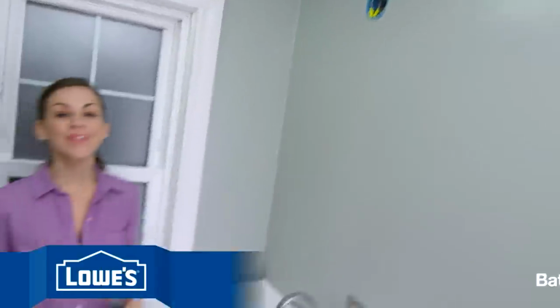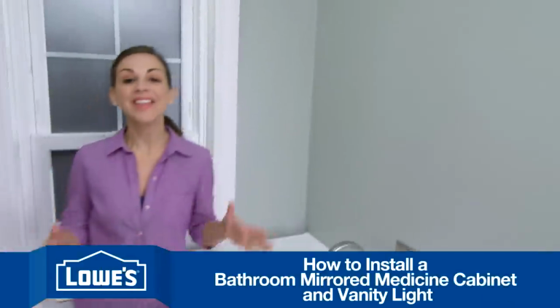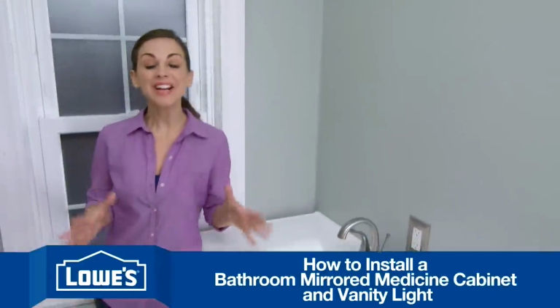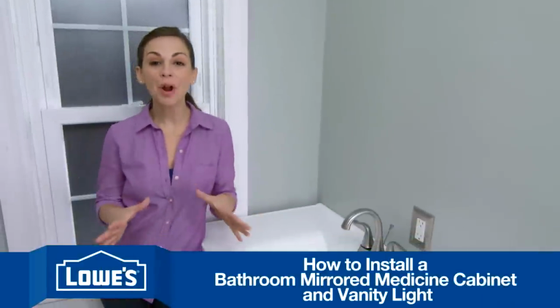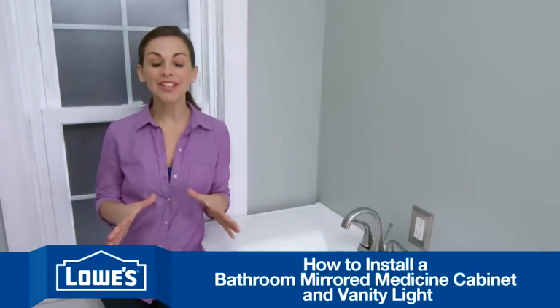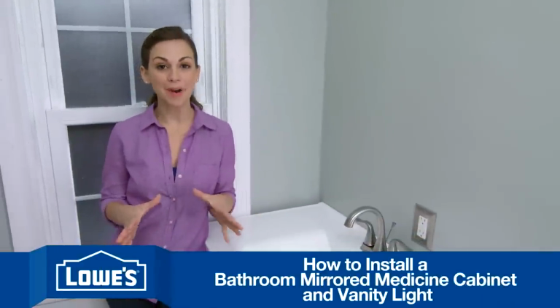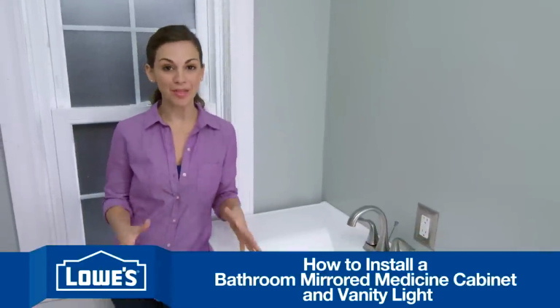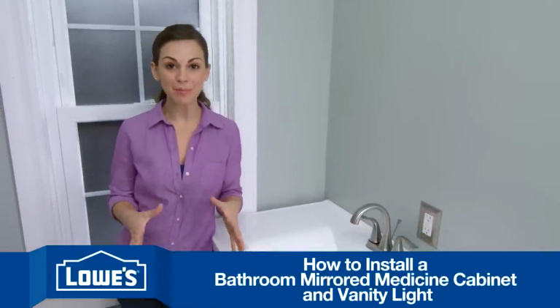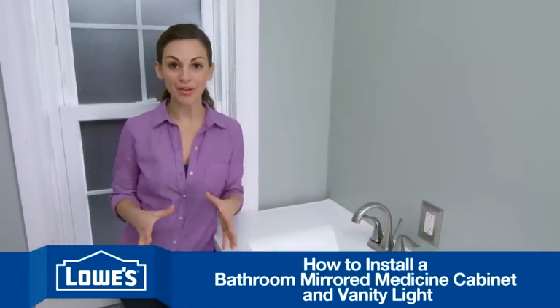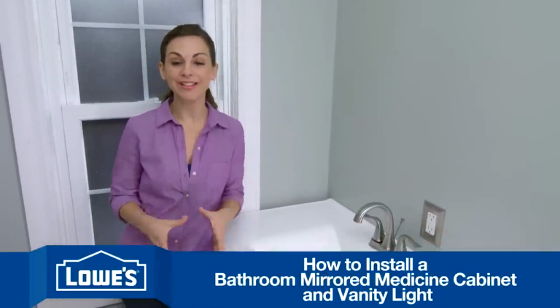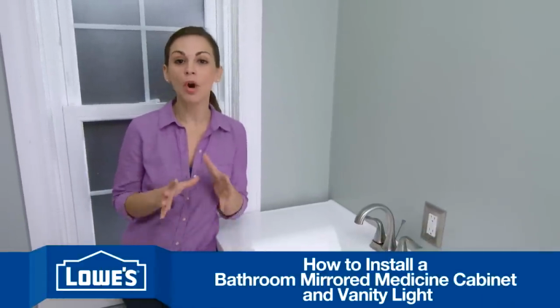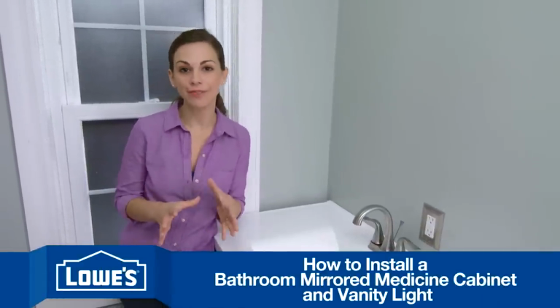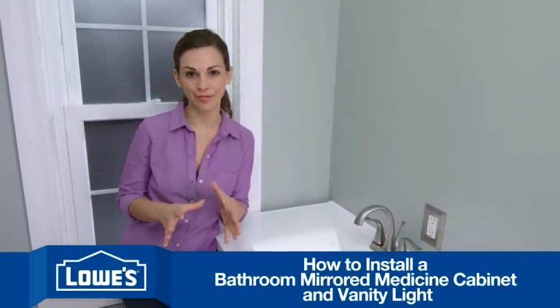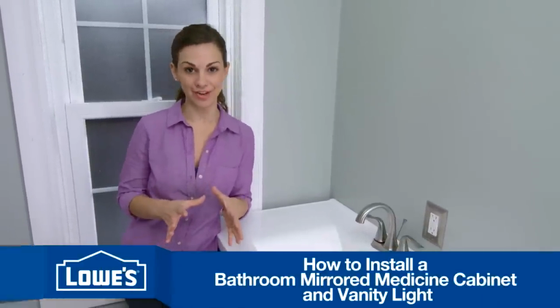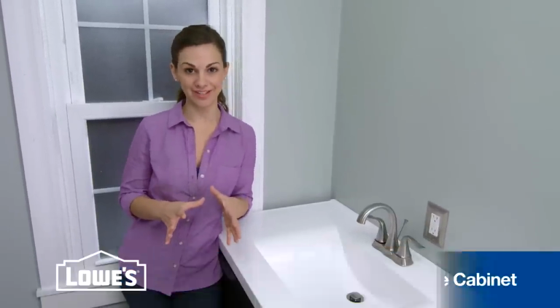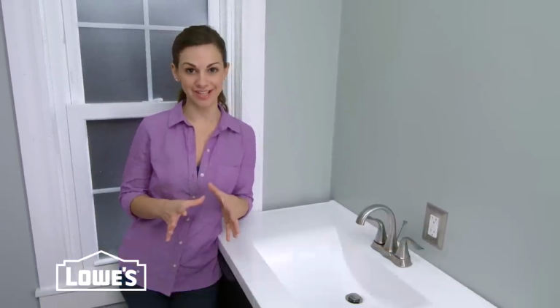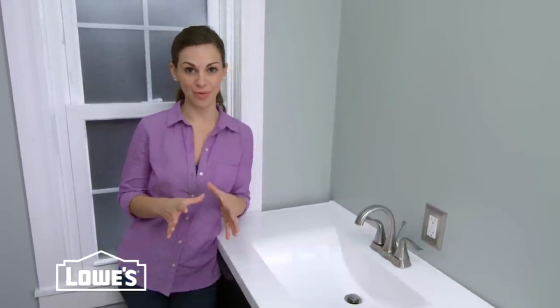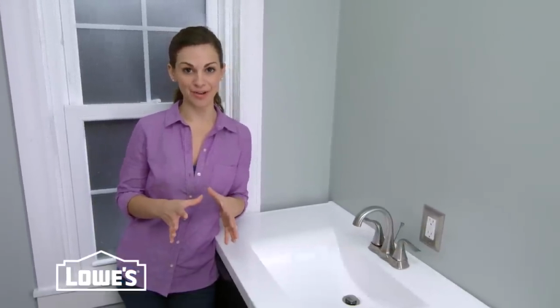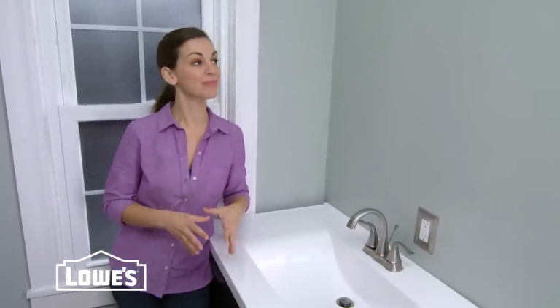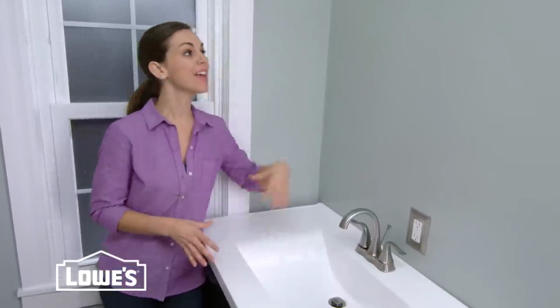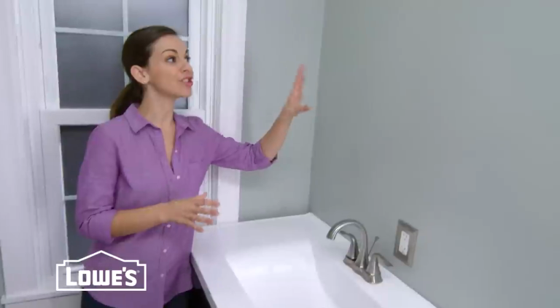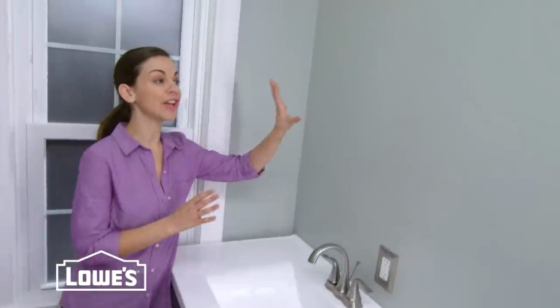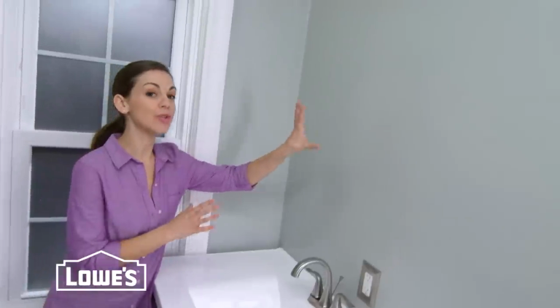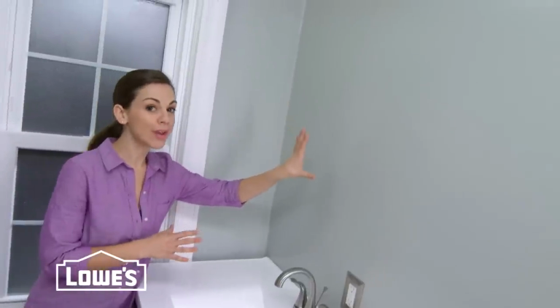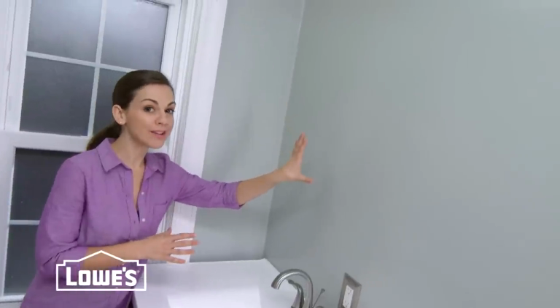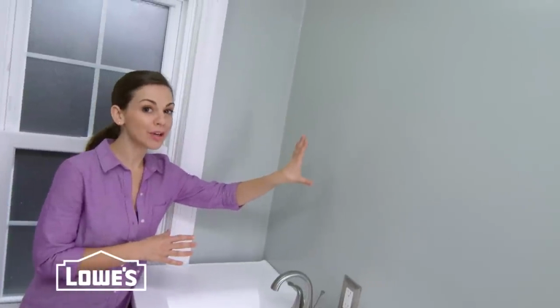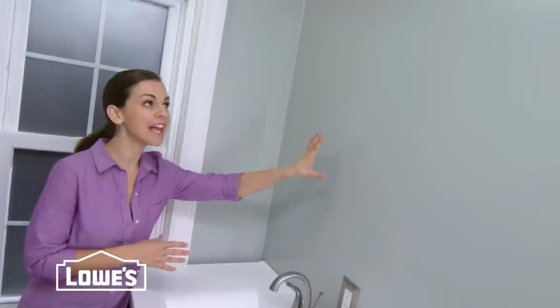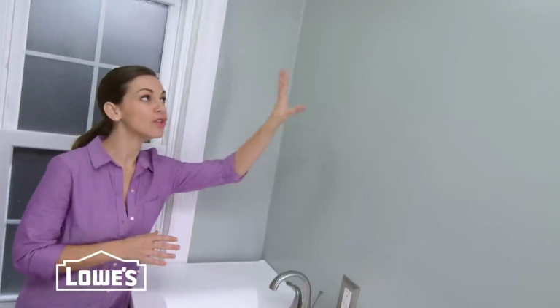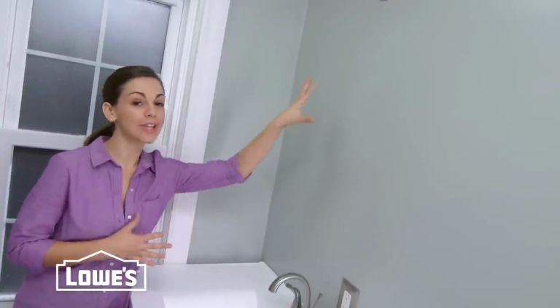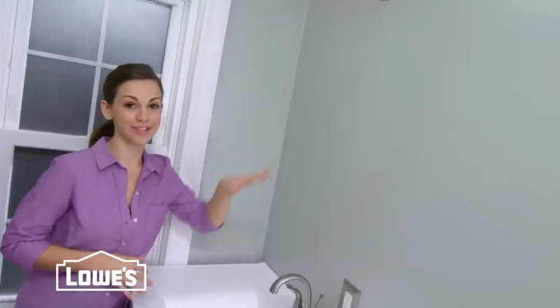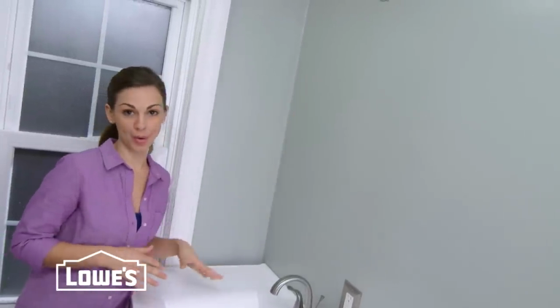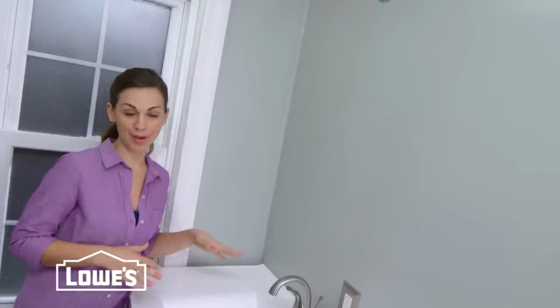The next project in our Bath Remodel is perfect for the novice DIYer: installing a new vanity mirror and a new light to go above.